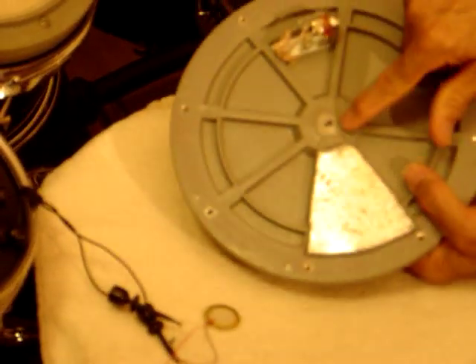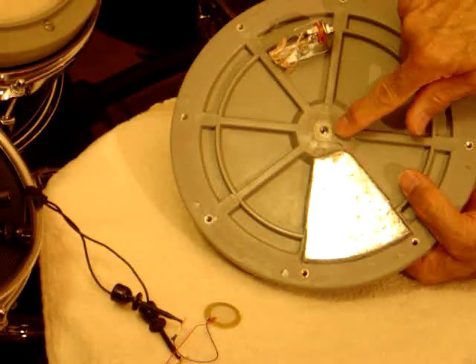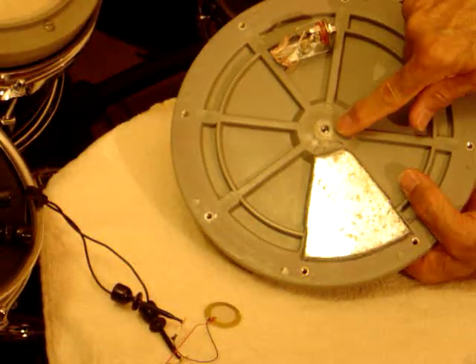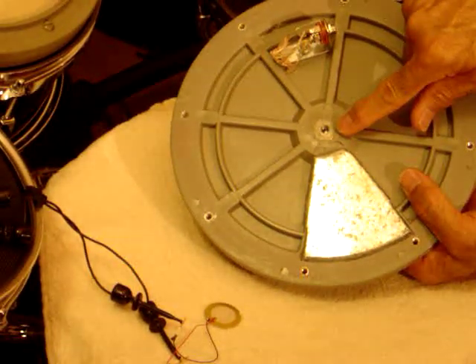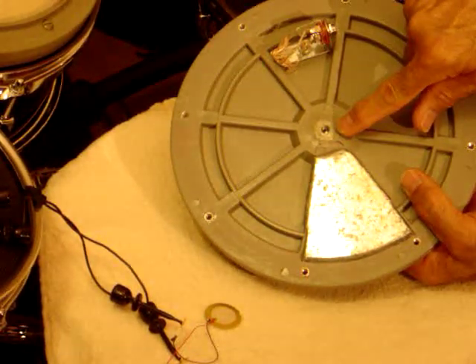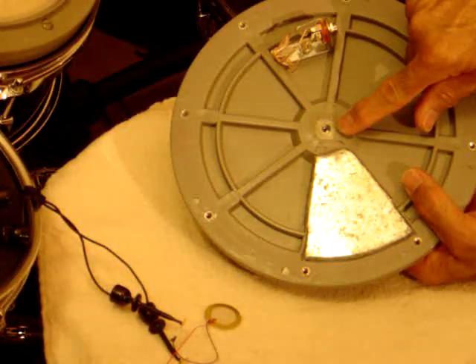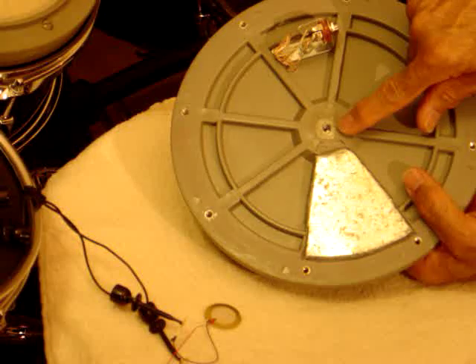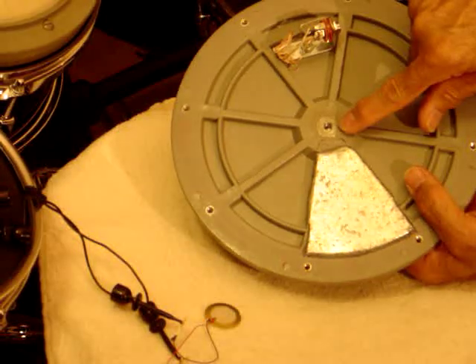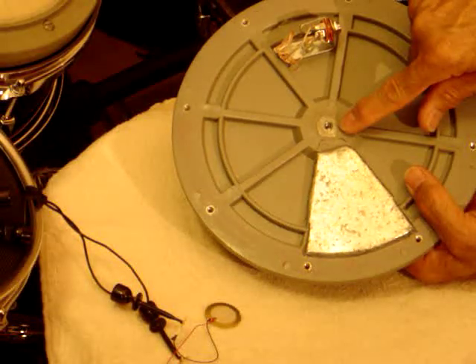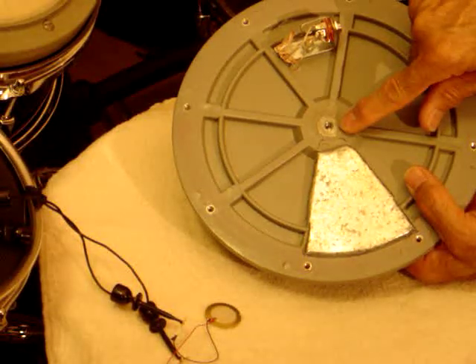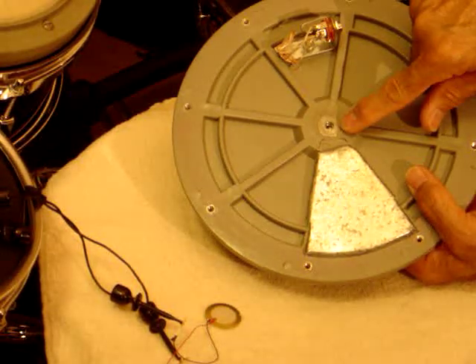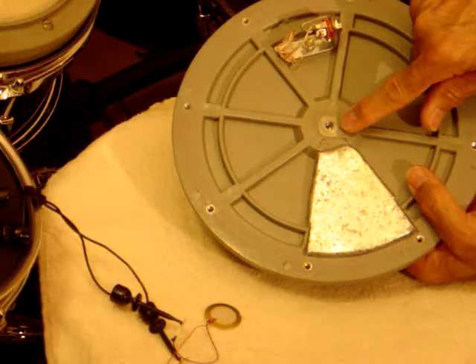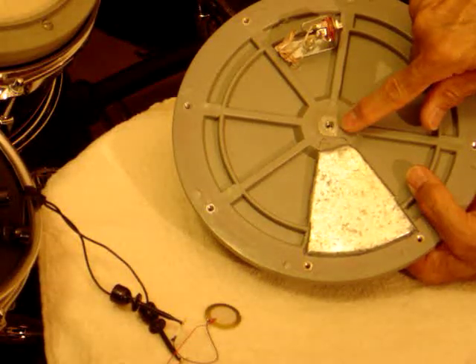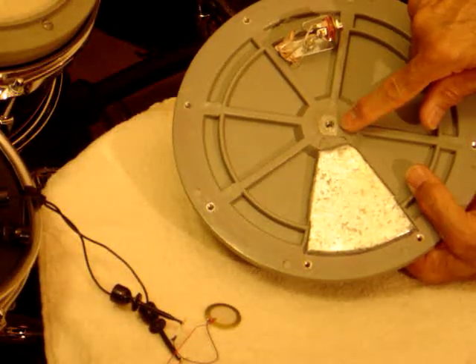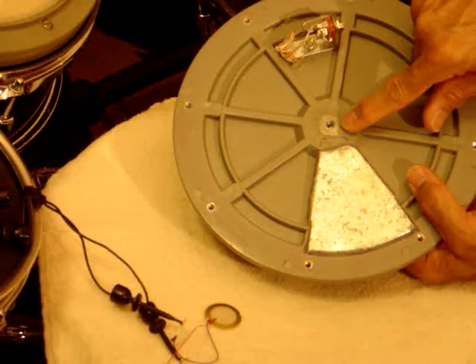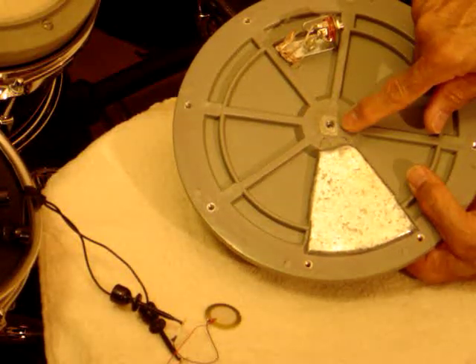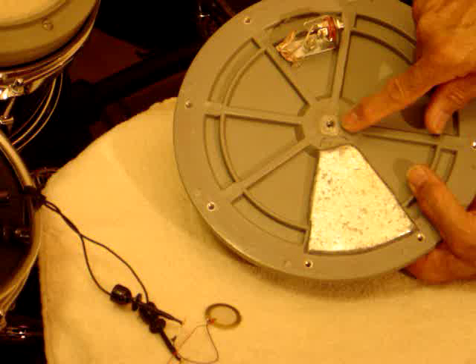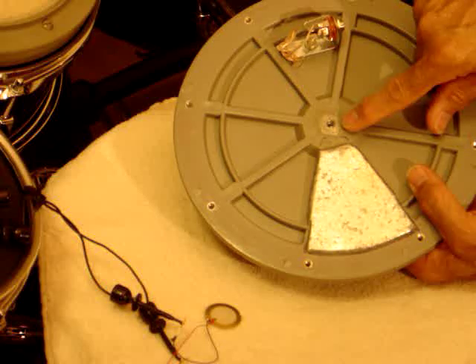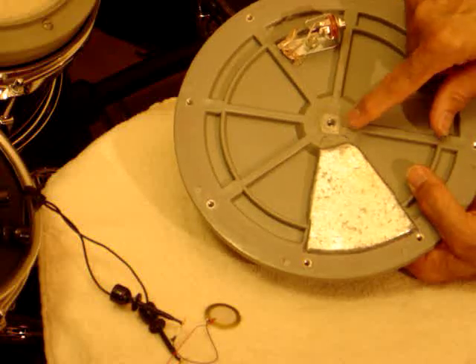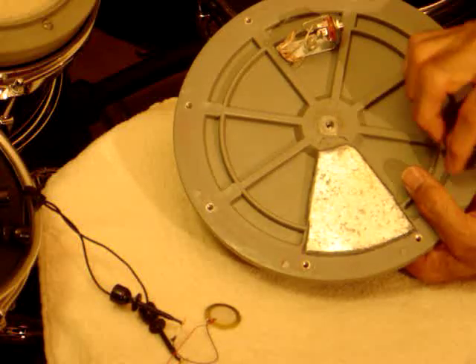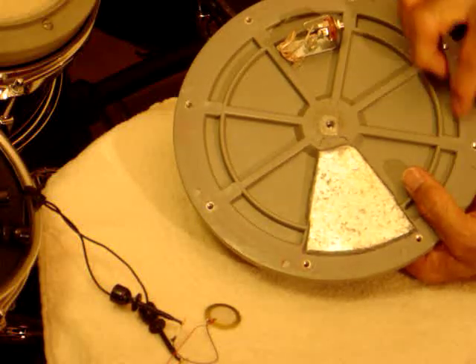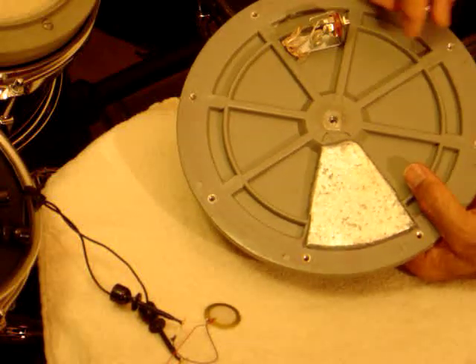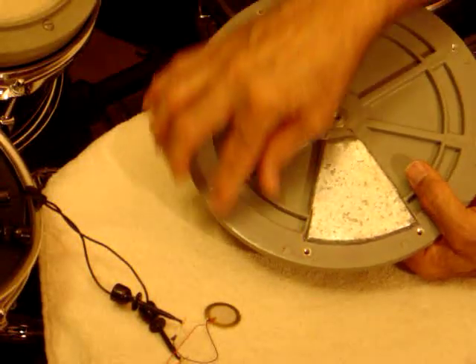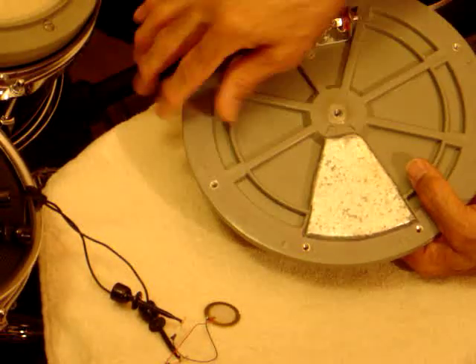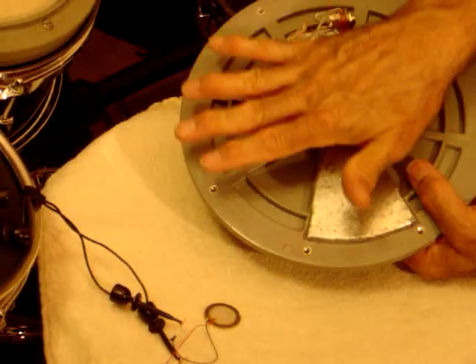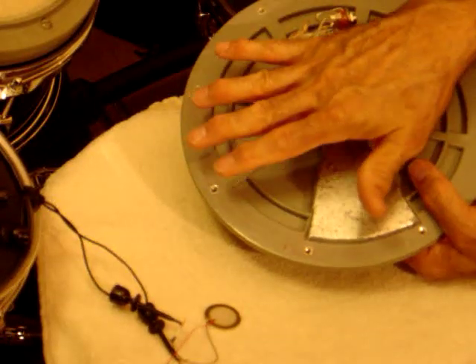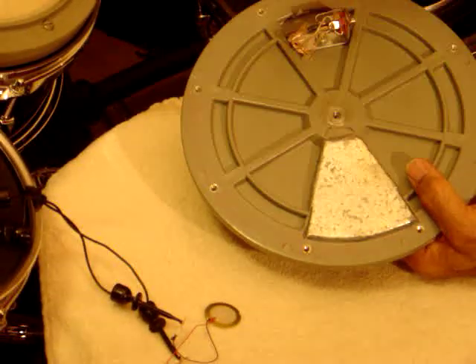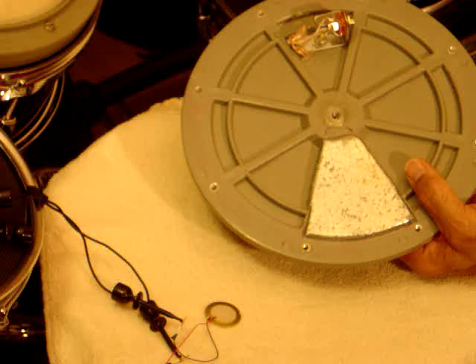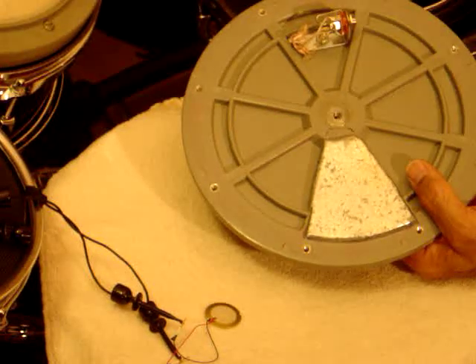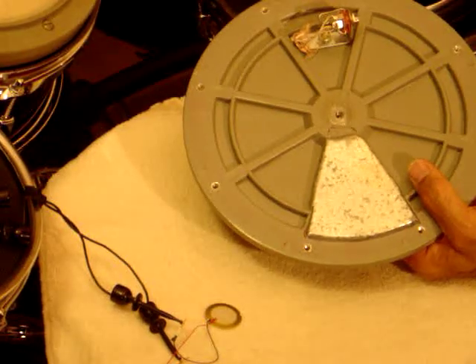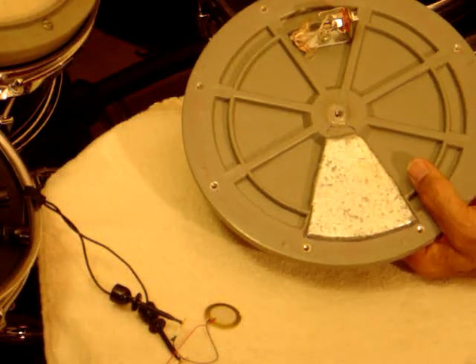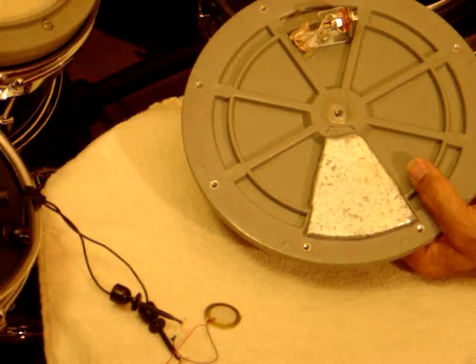The mounting hole for the pad fits a one-quarter twenty threaded cymbal stand, so I've been using that. You can also mount some foam tape on this and mount it to a board, then use whatever mounting system you have.